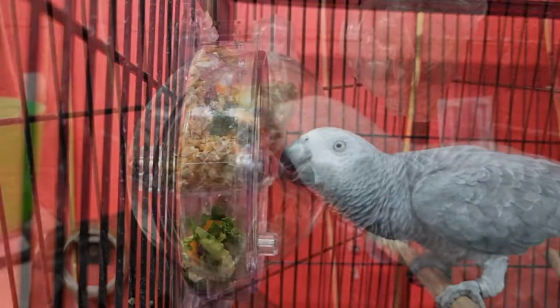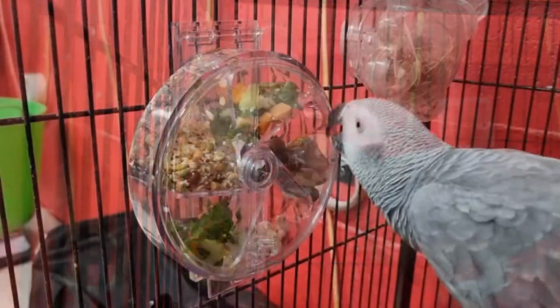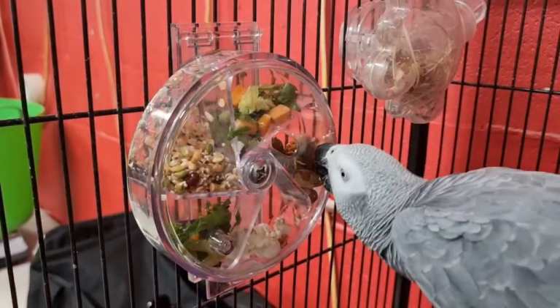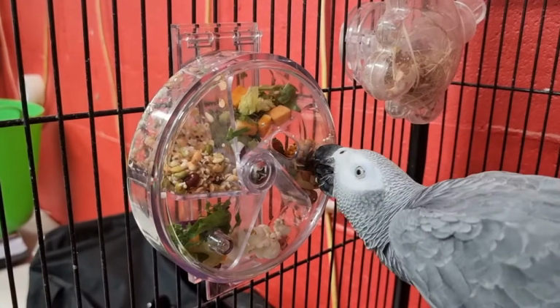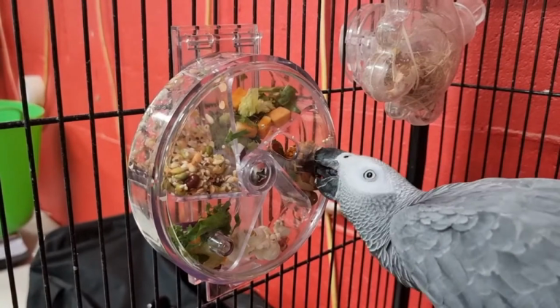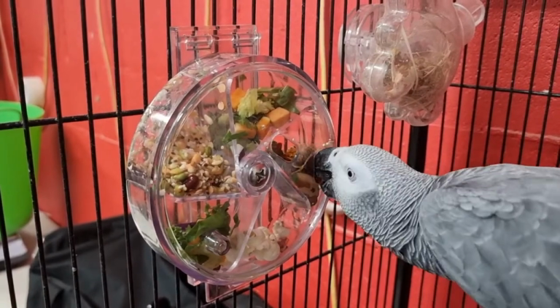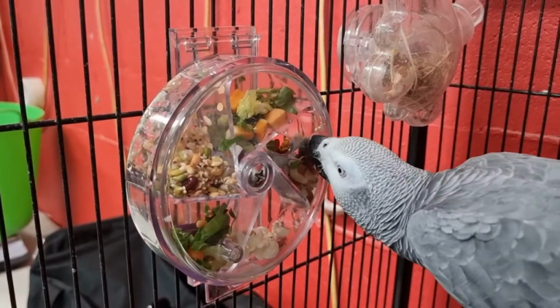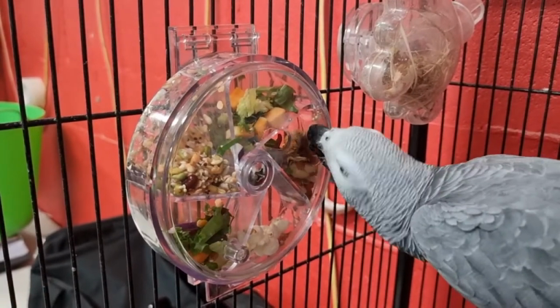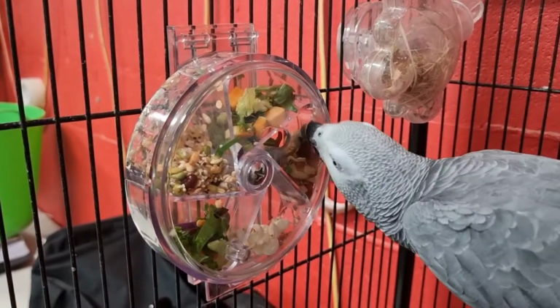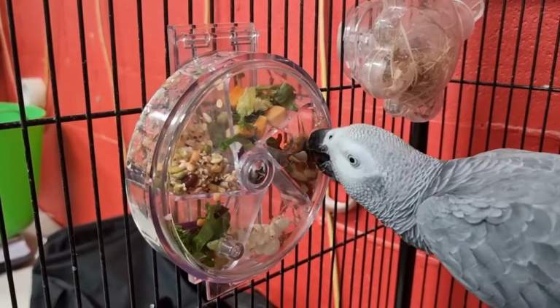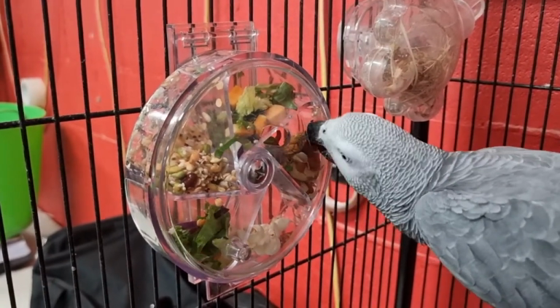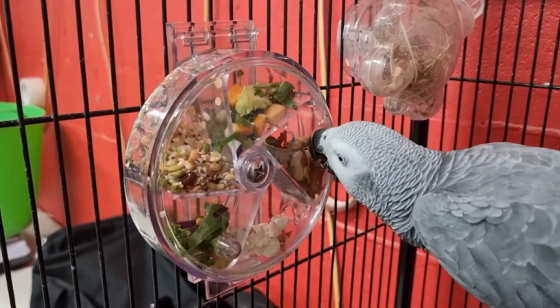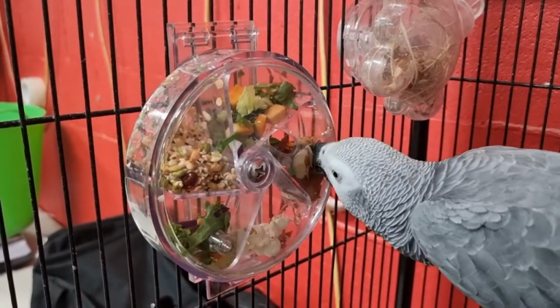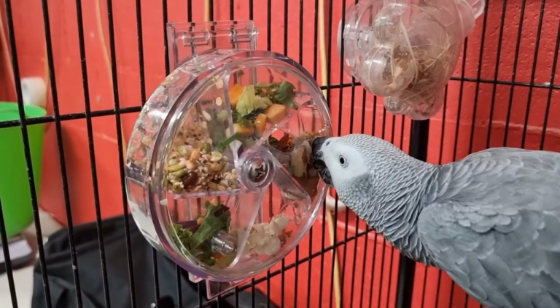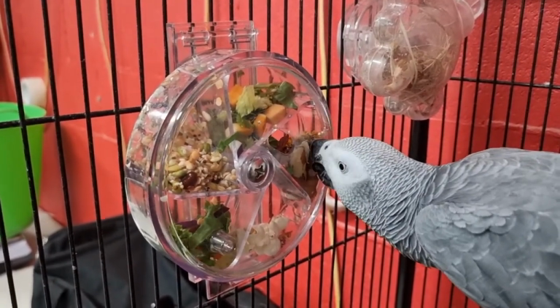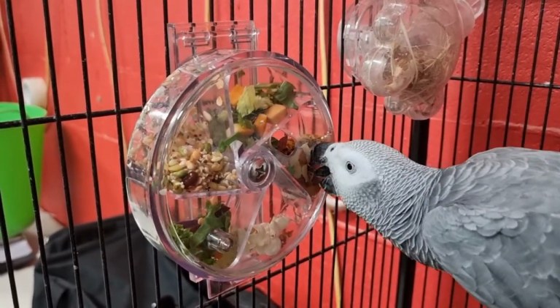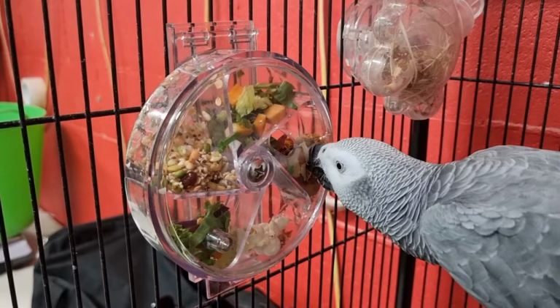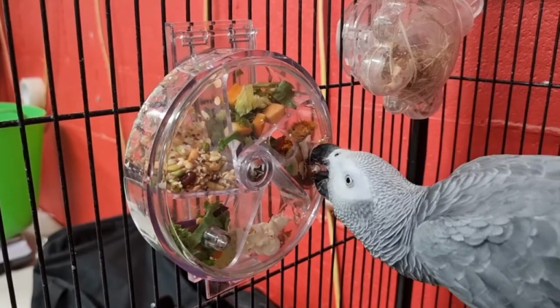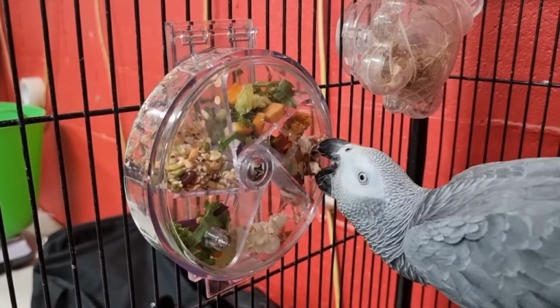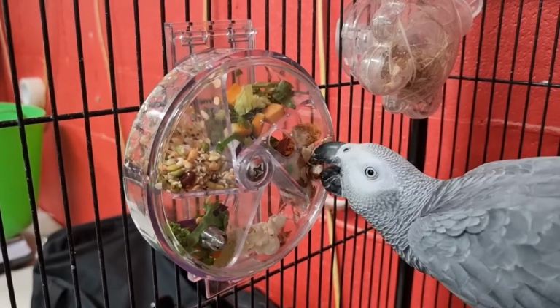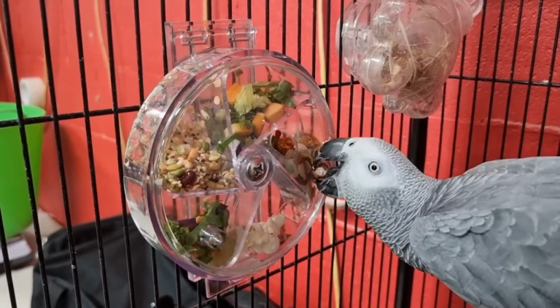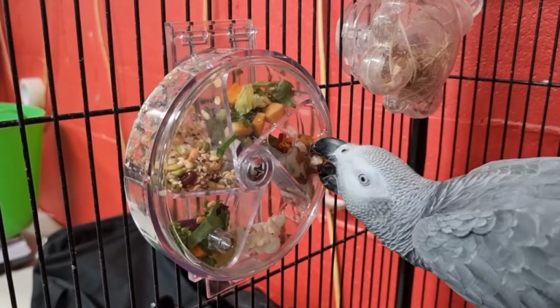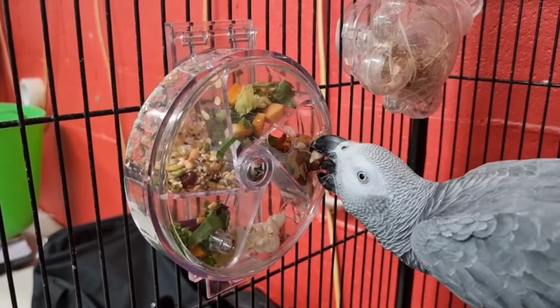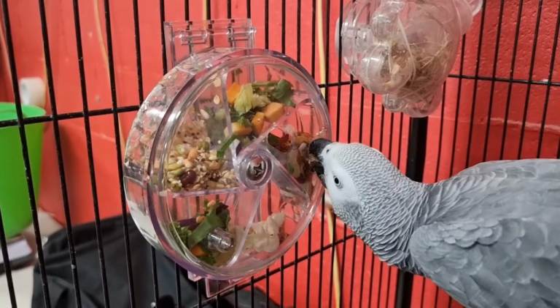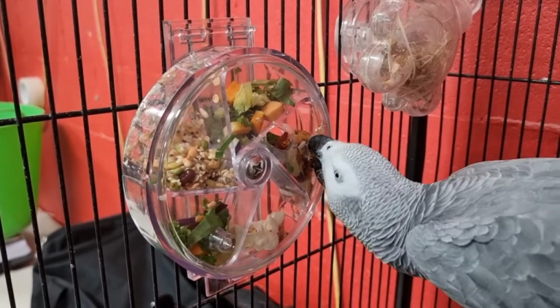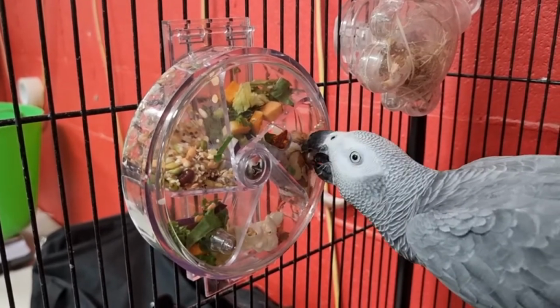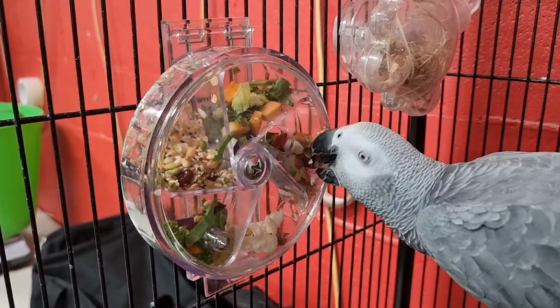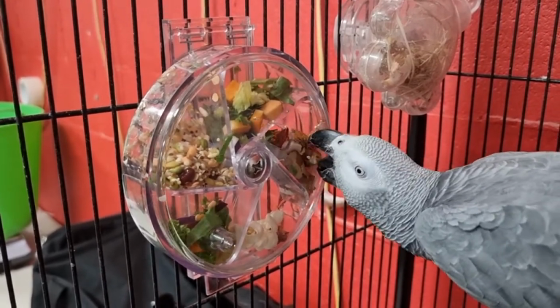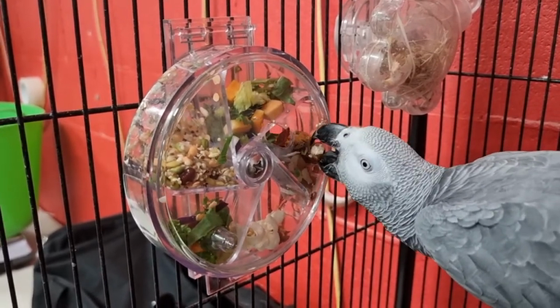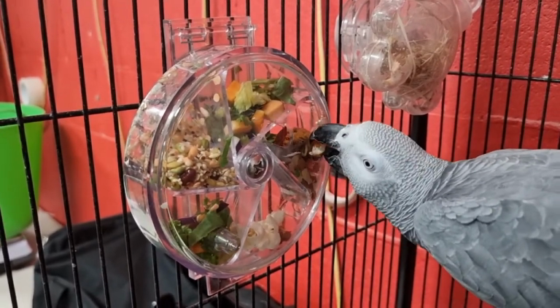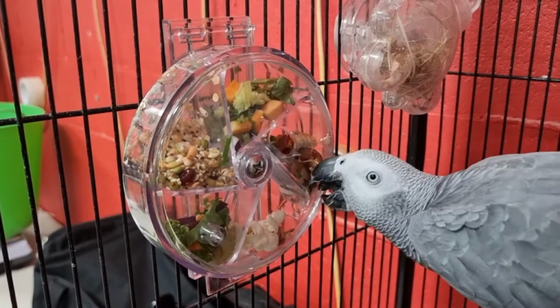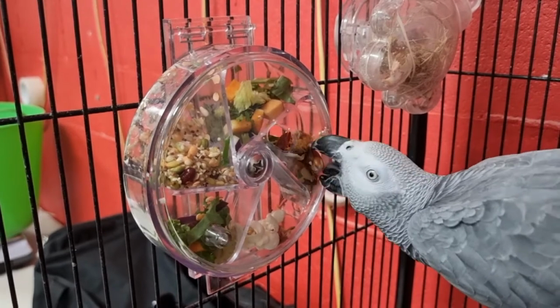You'll see he'll spin that wheel to get the treats out. Like I said, it just helps slow him down, keeps him busy, and makes him work for his food. He absolutely loves this wheel.